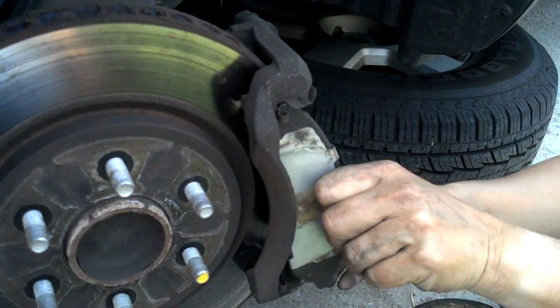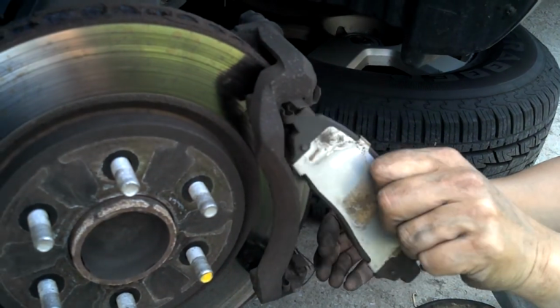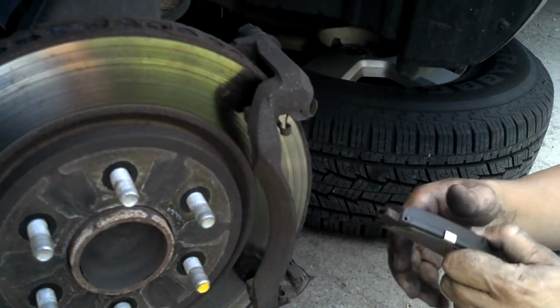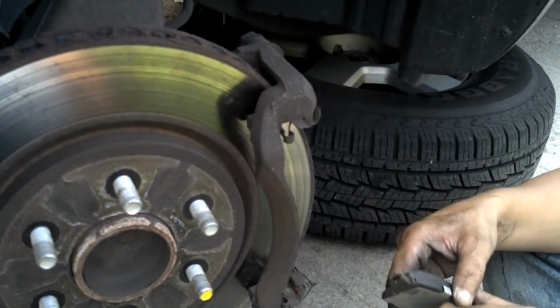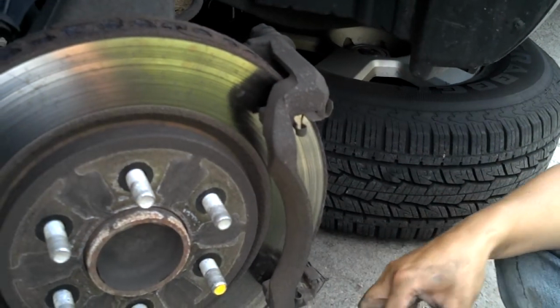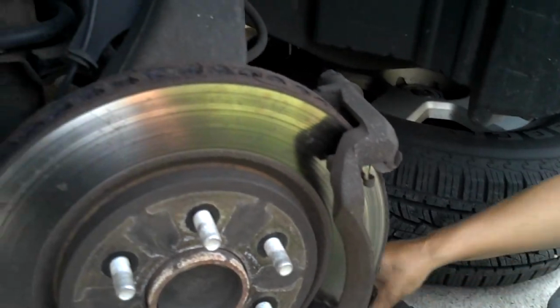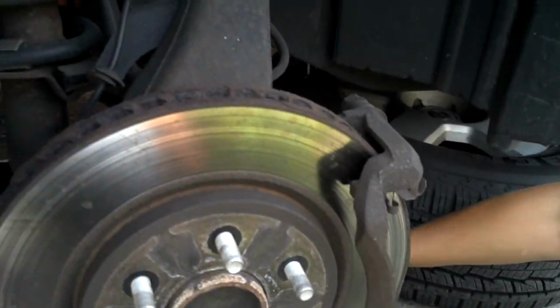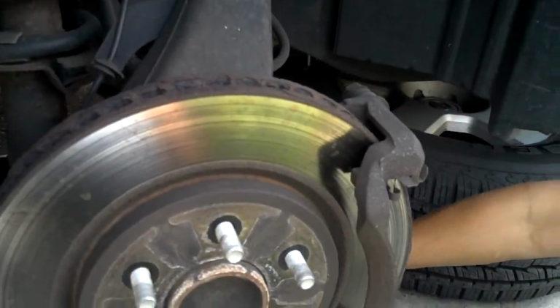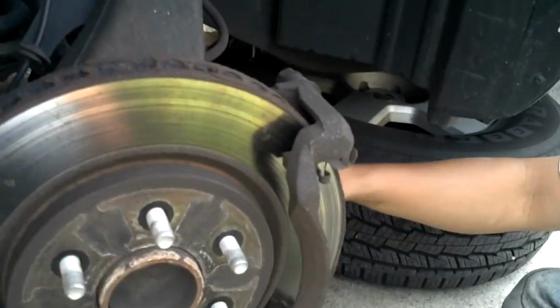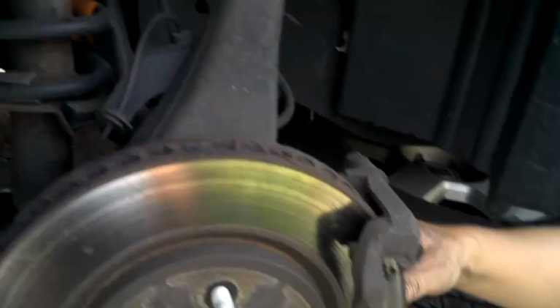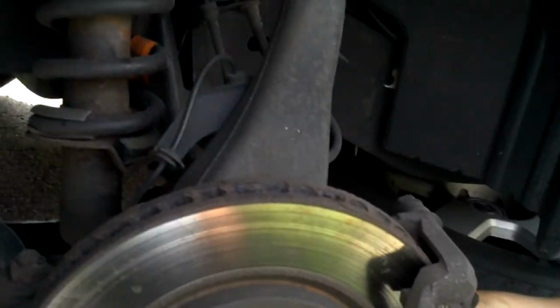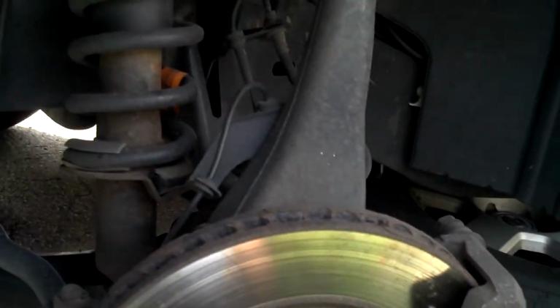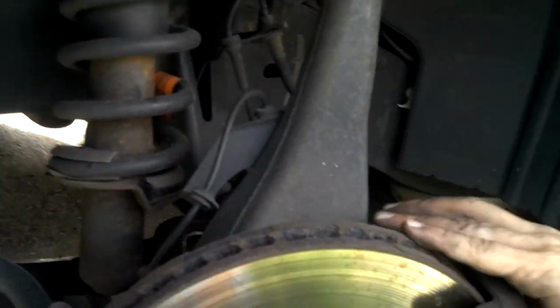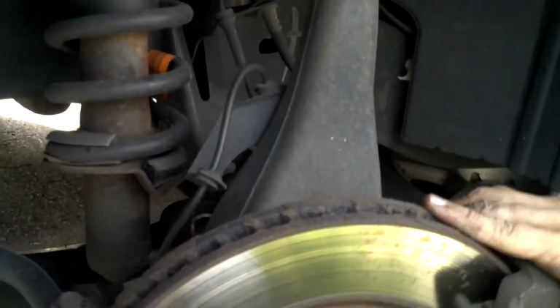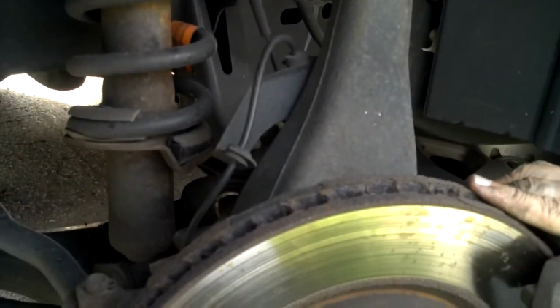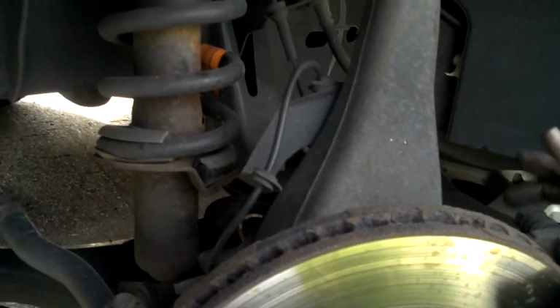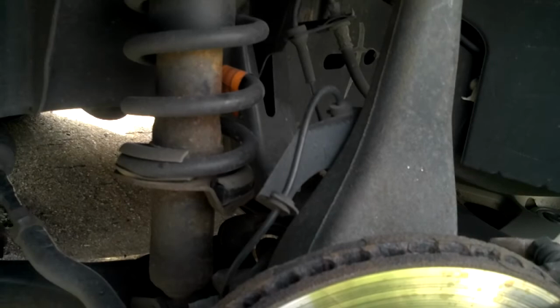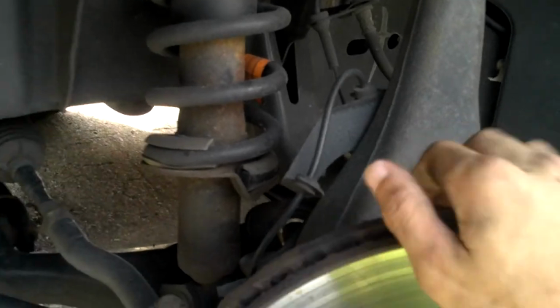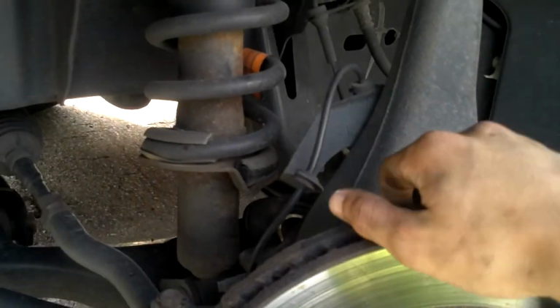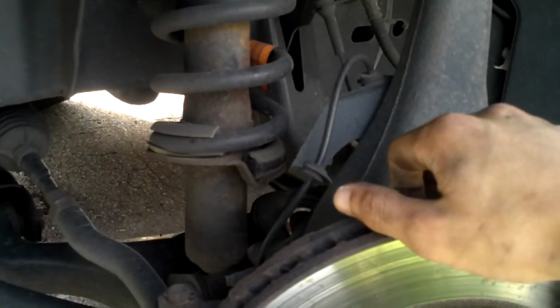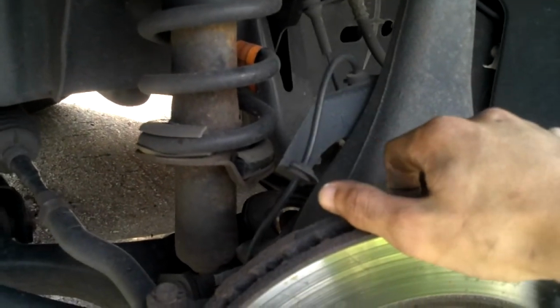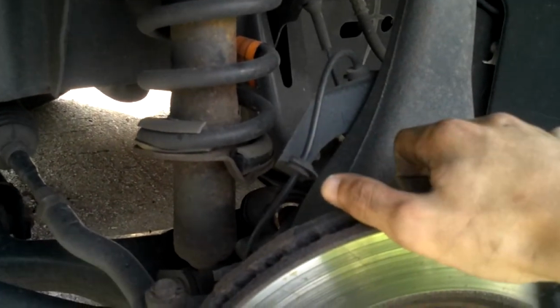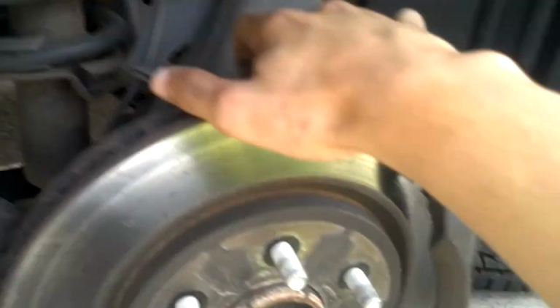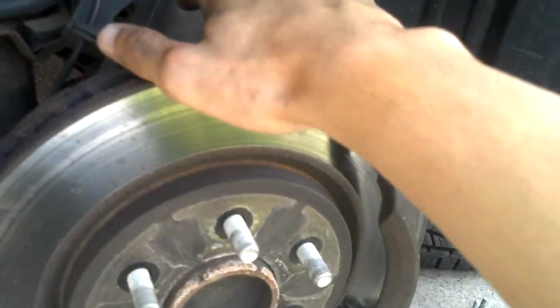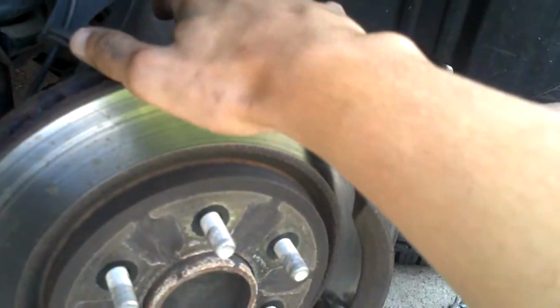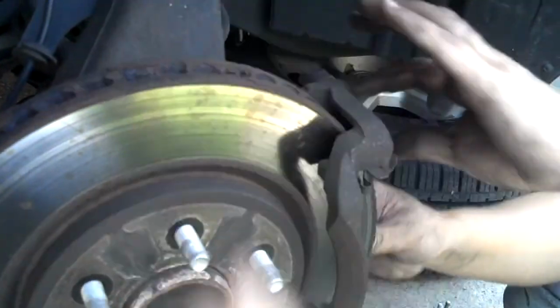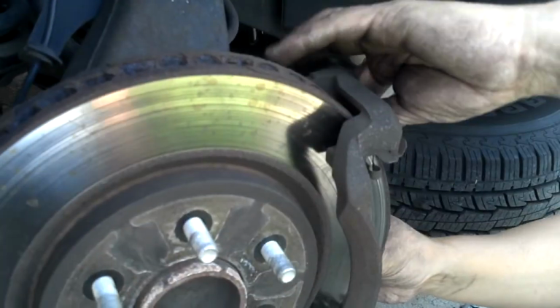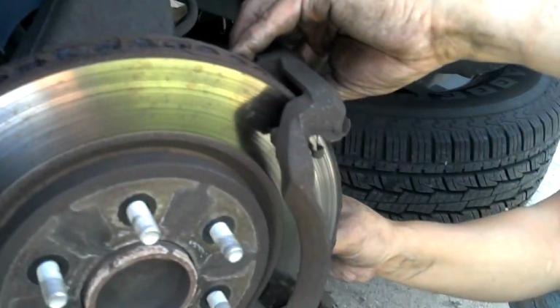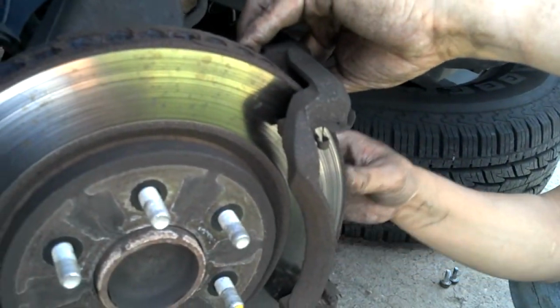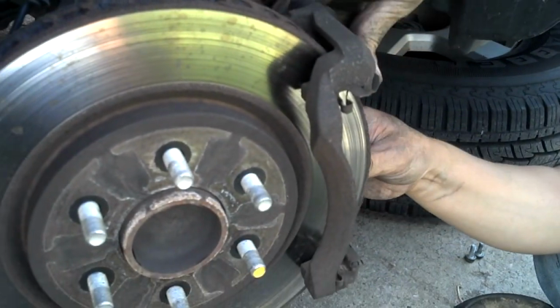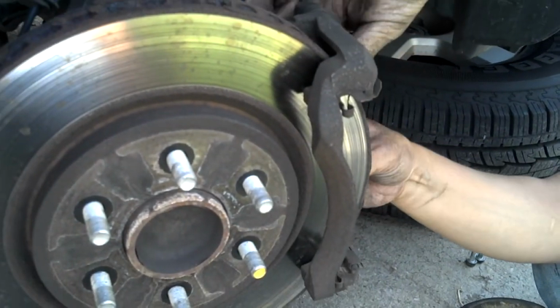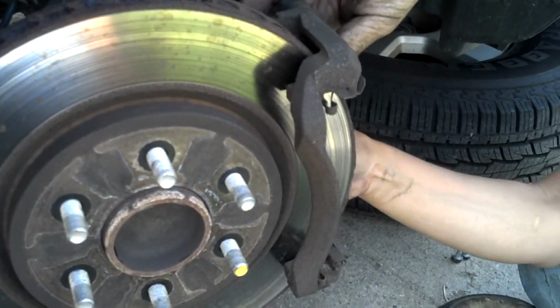And then you take the brake pads off. There's a lot of wear on this one, especially on the back — there's a big groove. That's why we're replacing it.